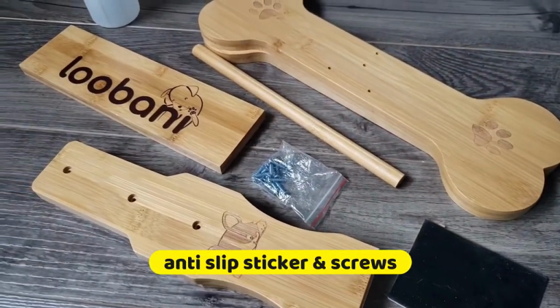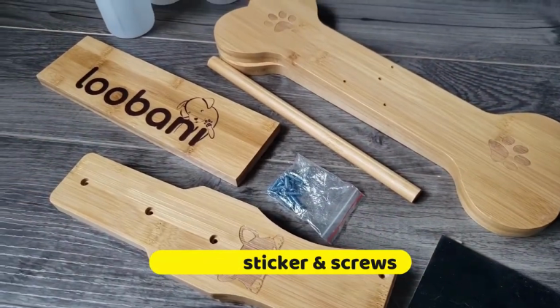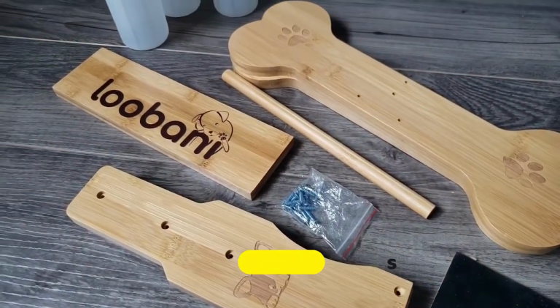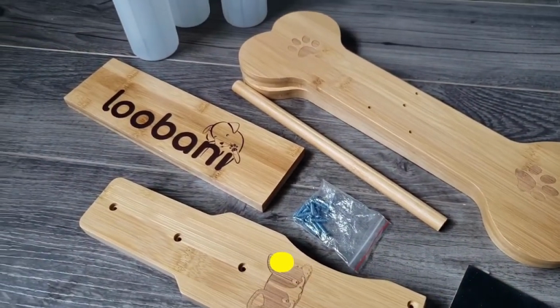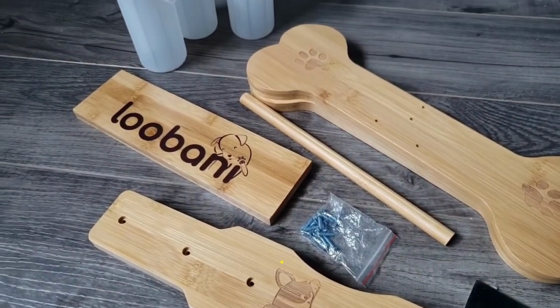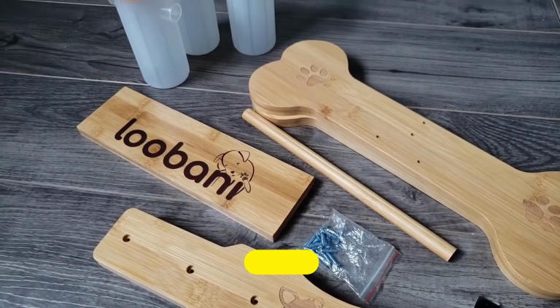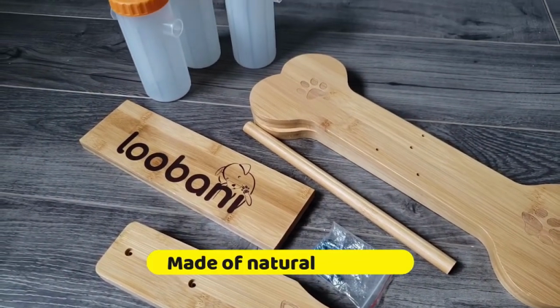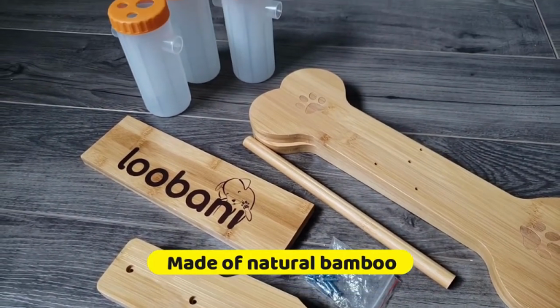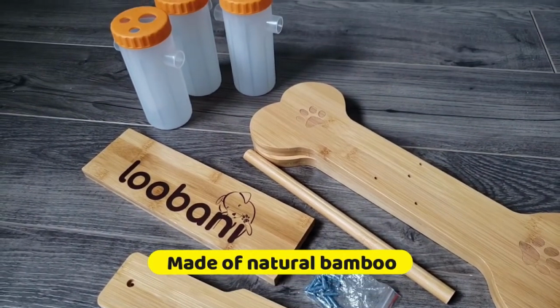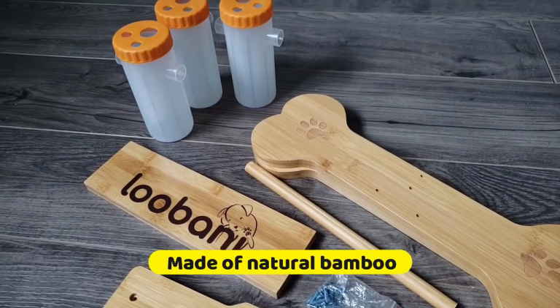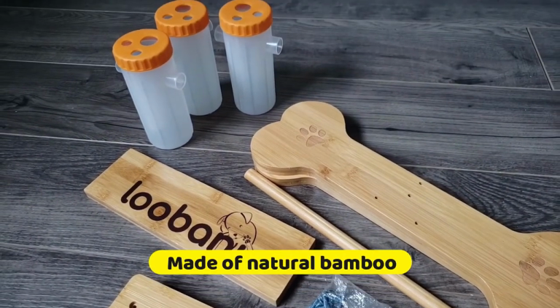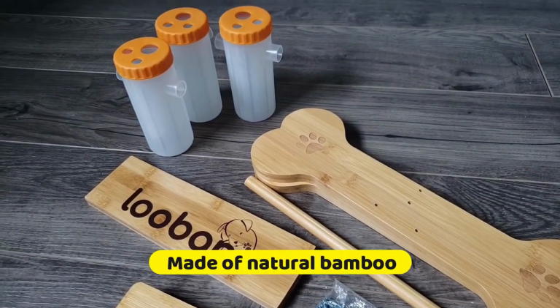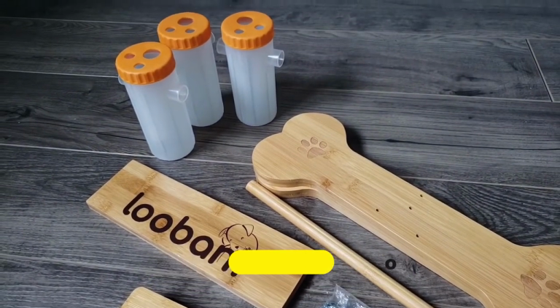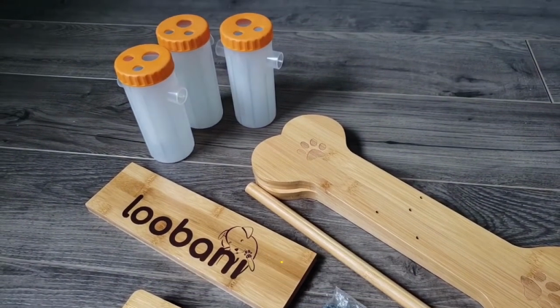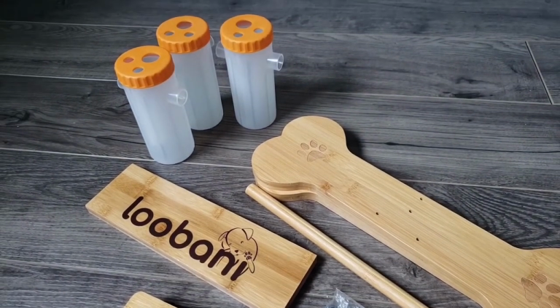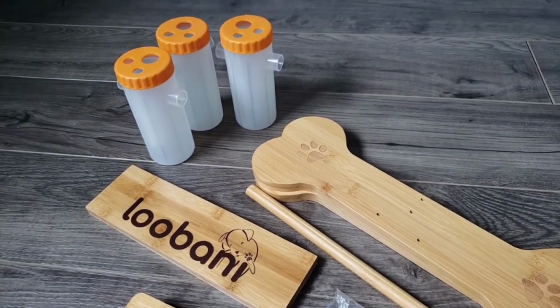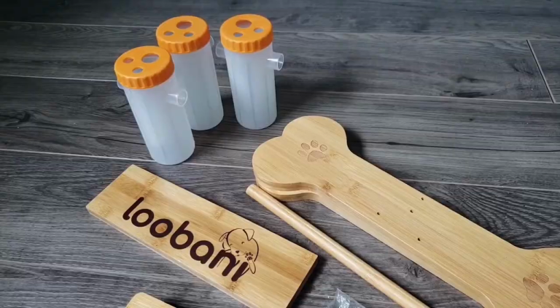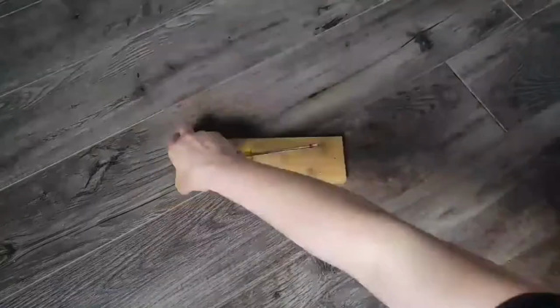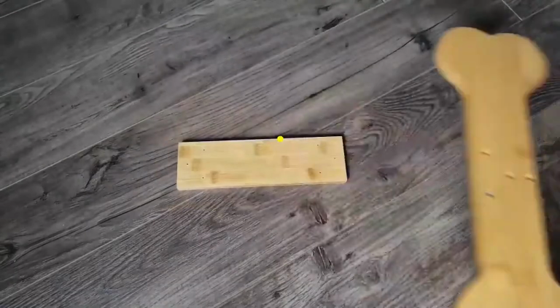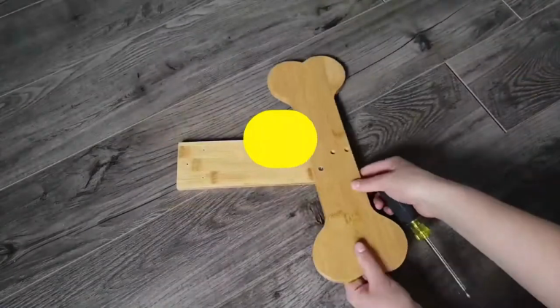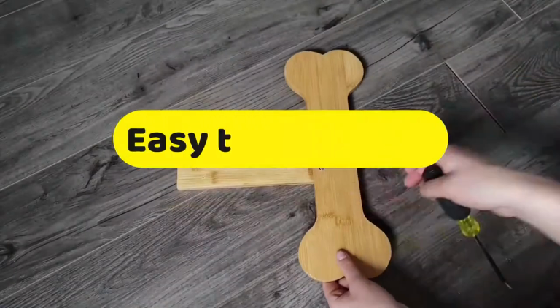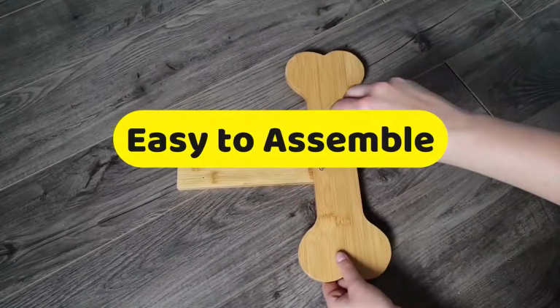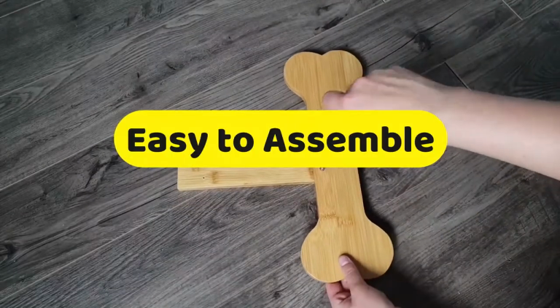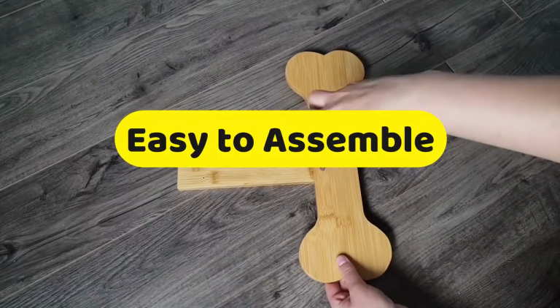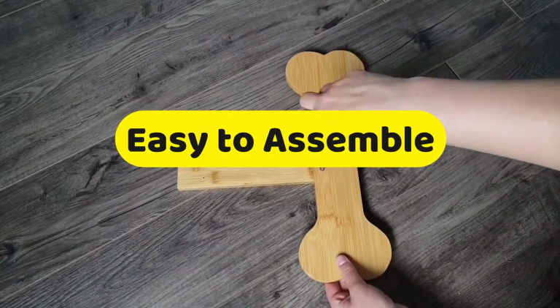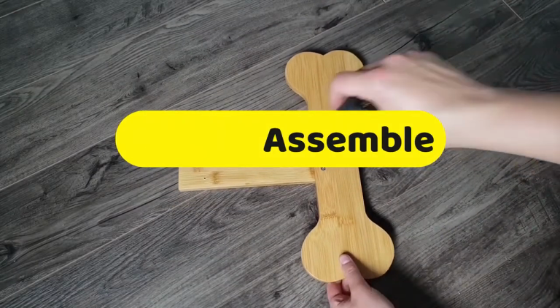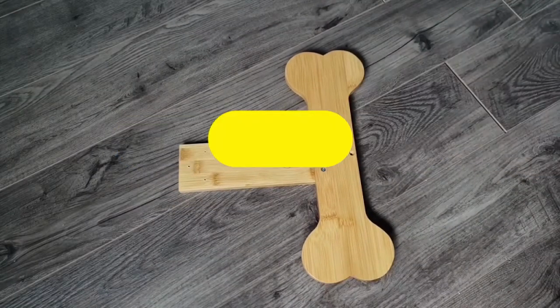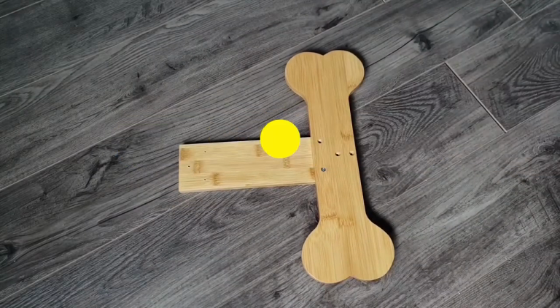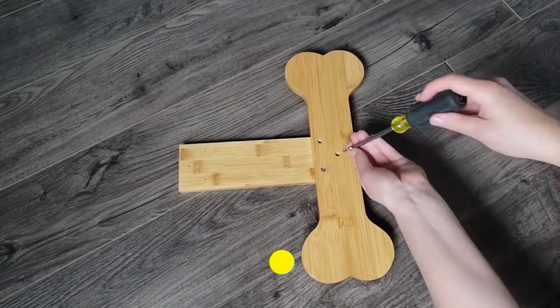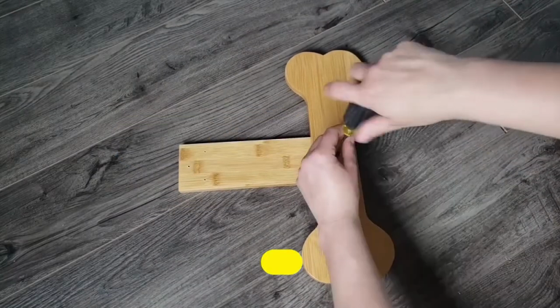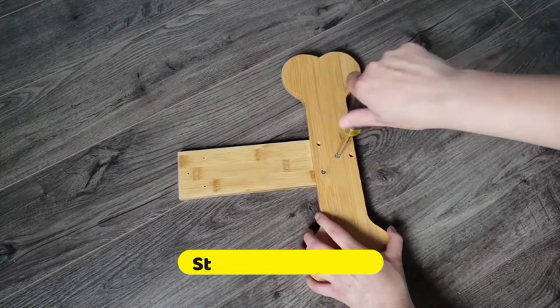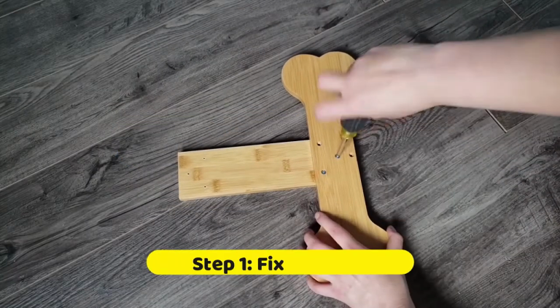A strong and durable toy made out of natural bamboo. To assemble, a Phillips screwdriver is required.